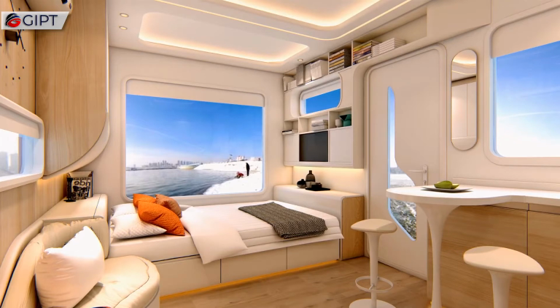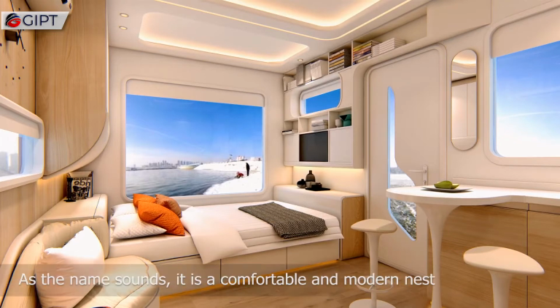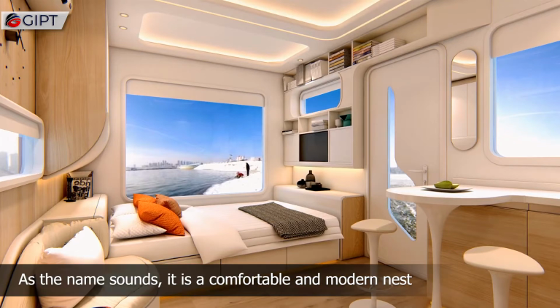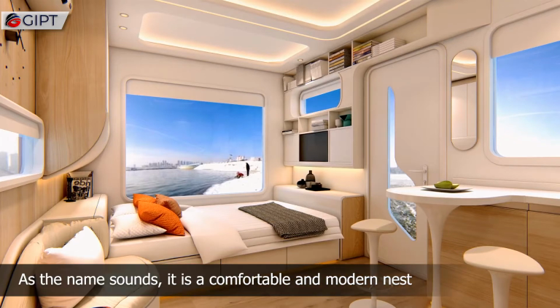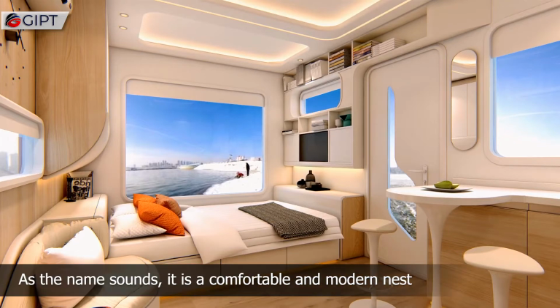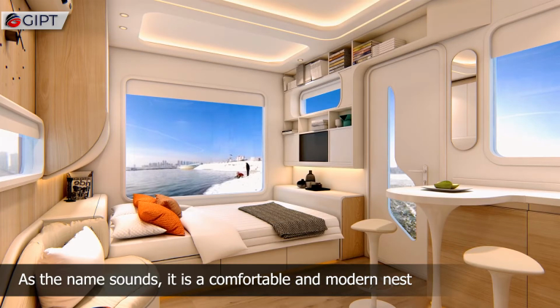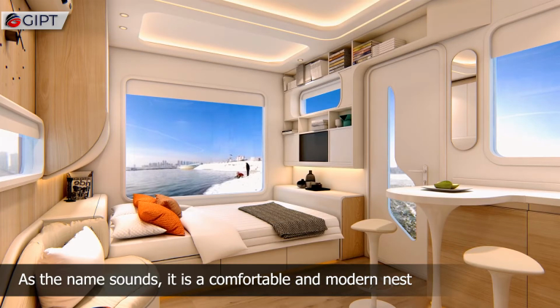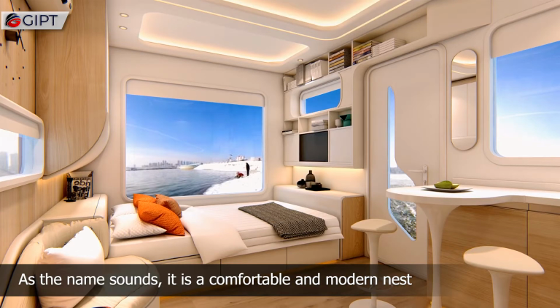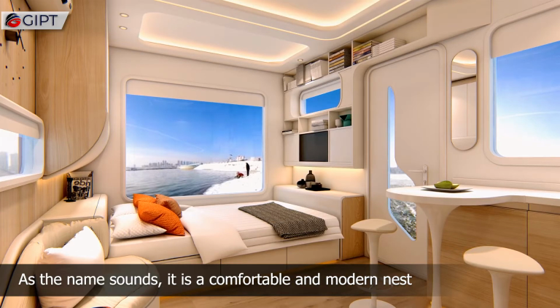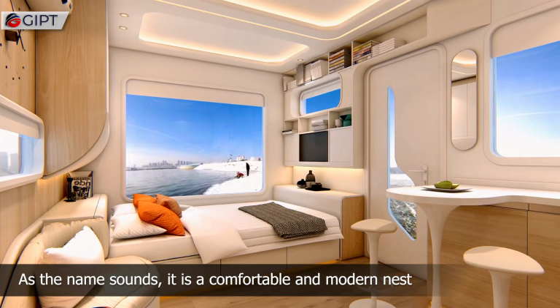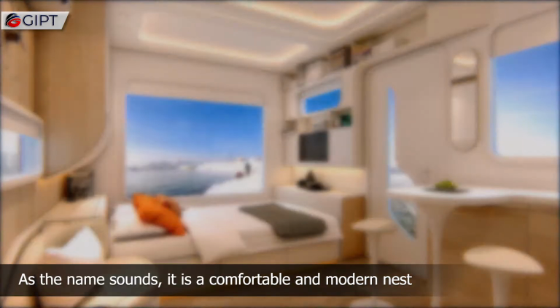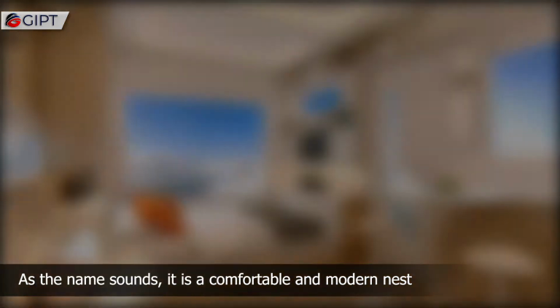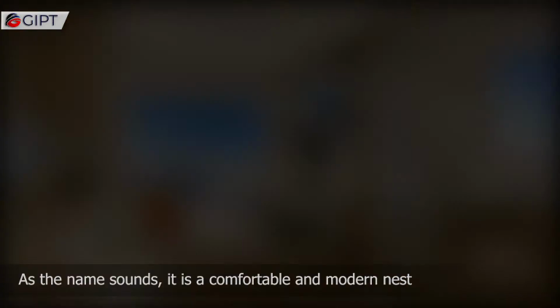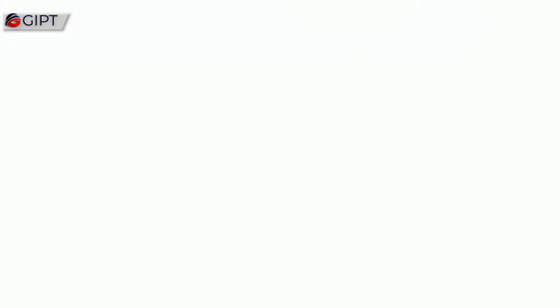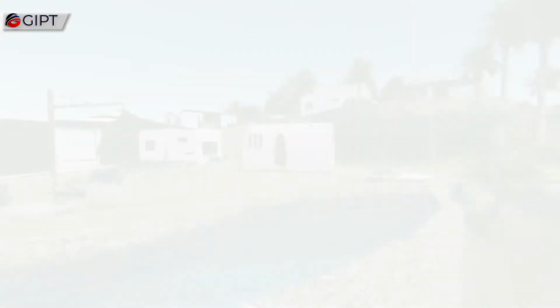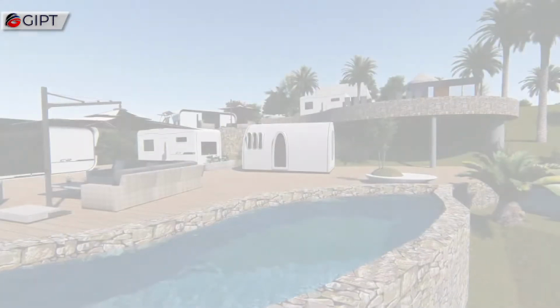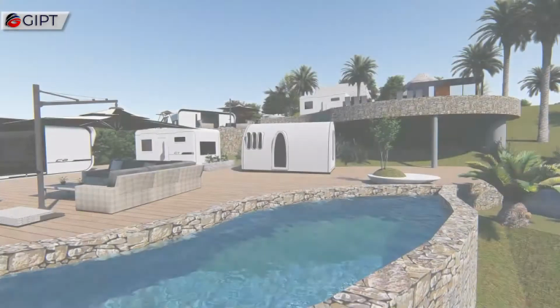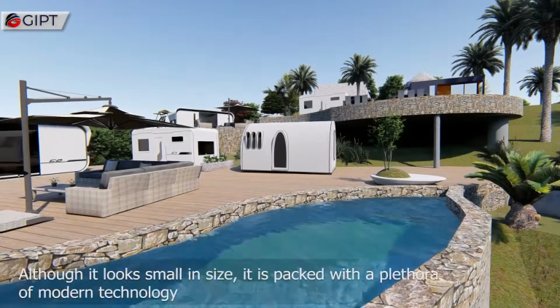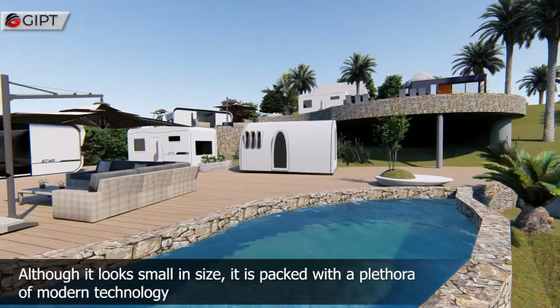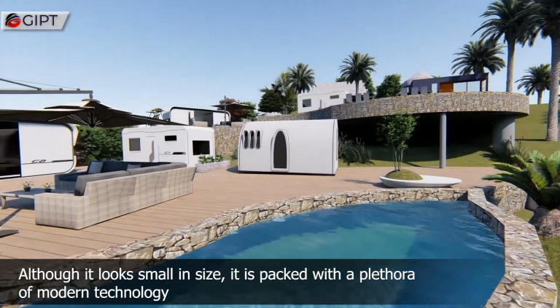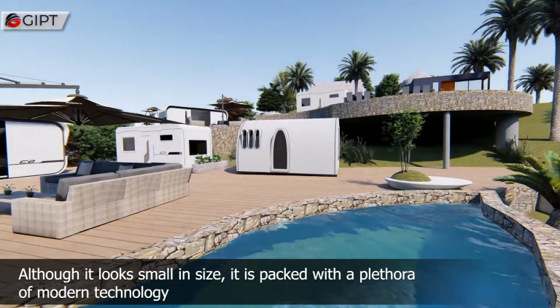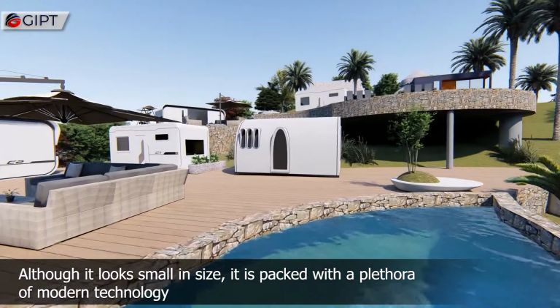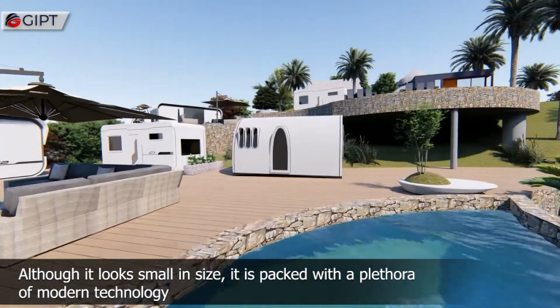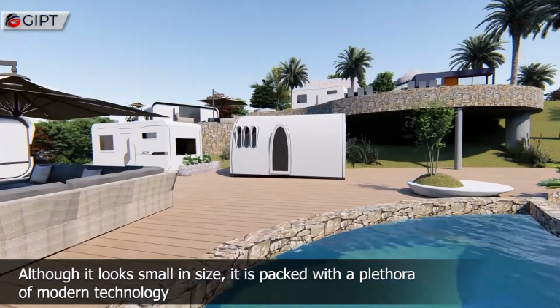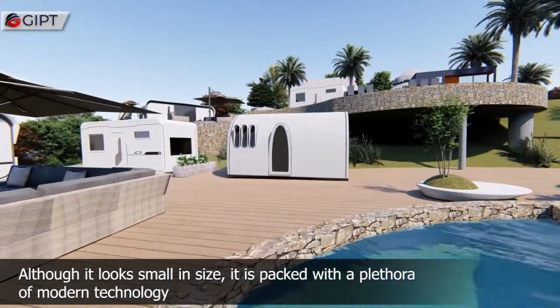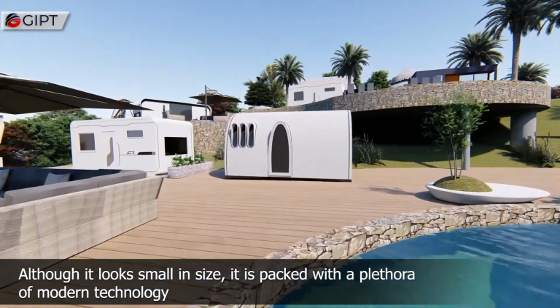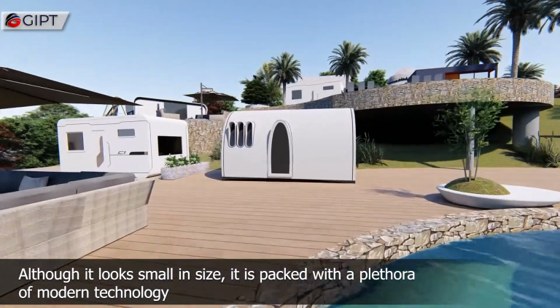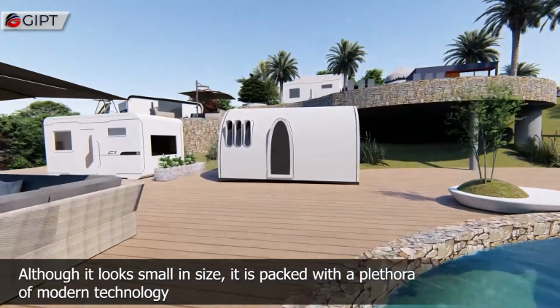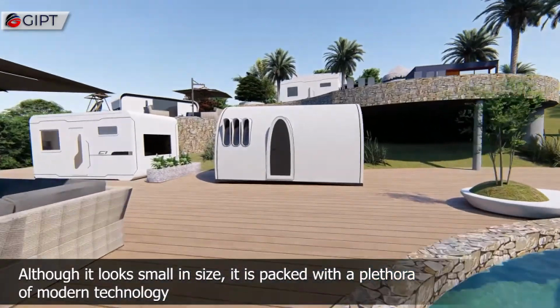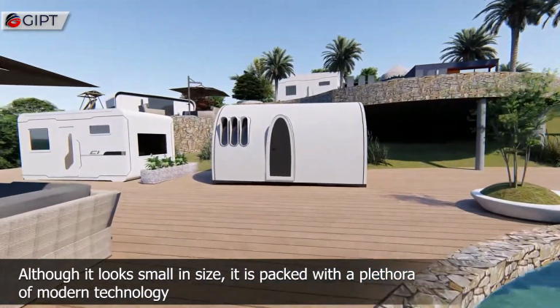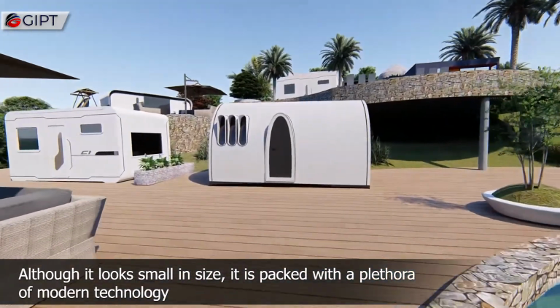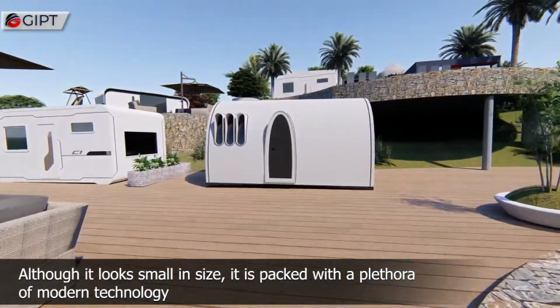As the name sounds, it is a comfortable and modern nest. Although it looks small in size, it is packed with a plethora of modern technology.